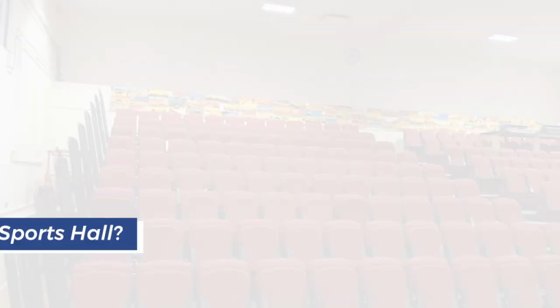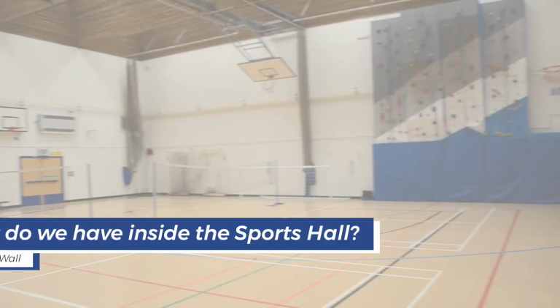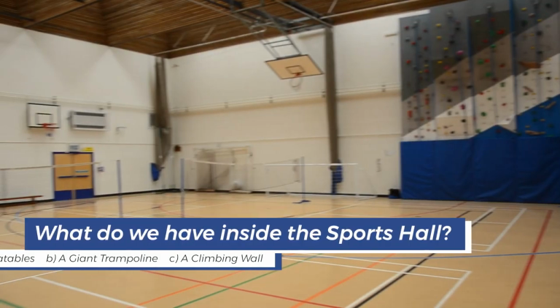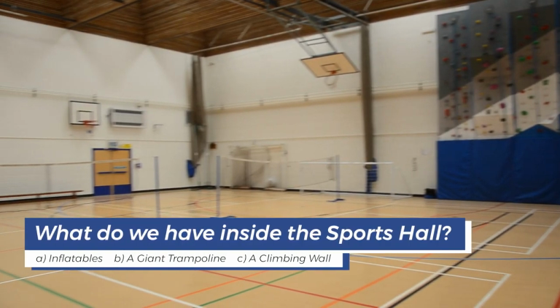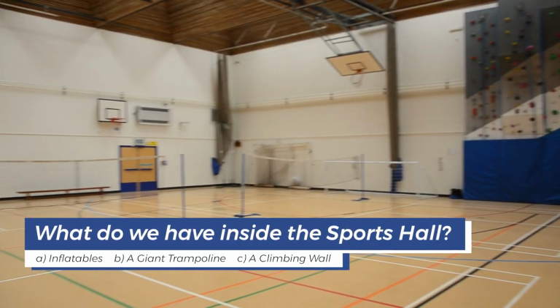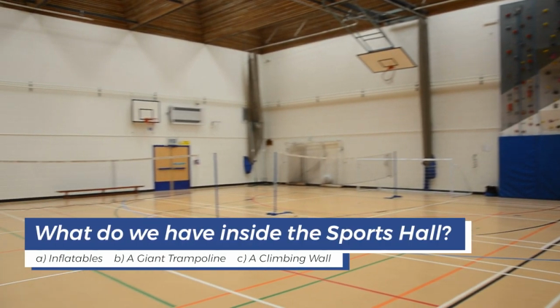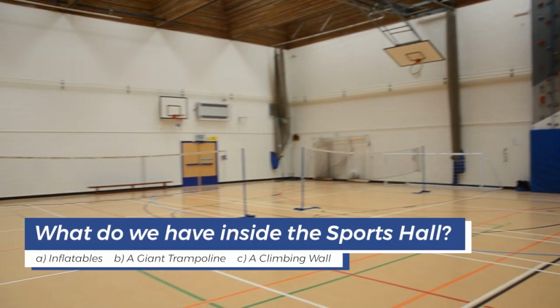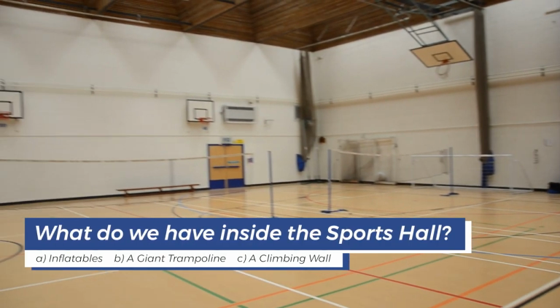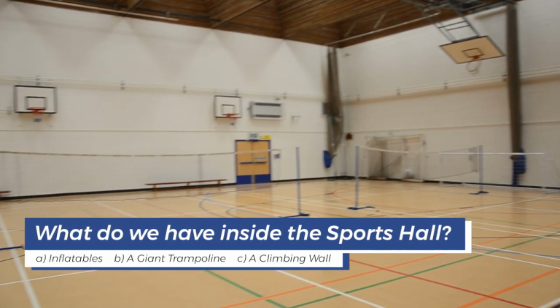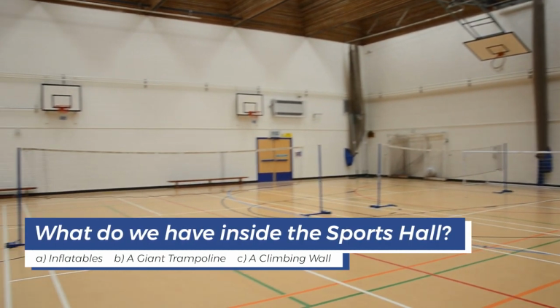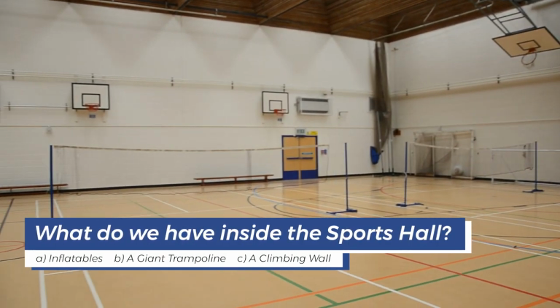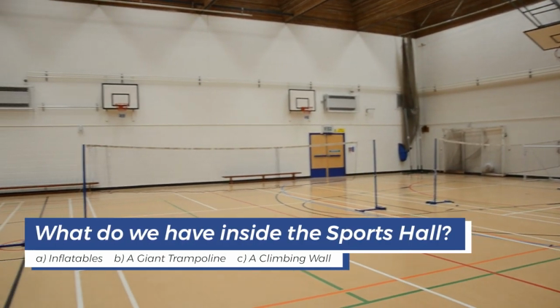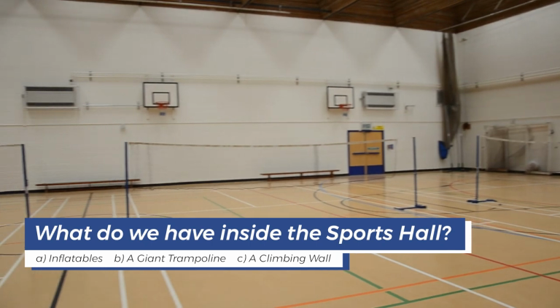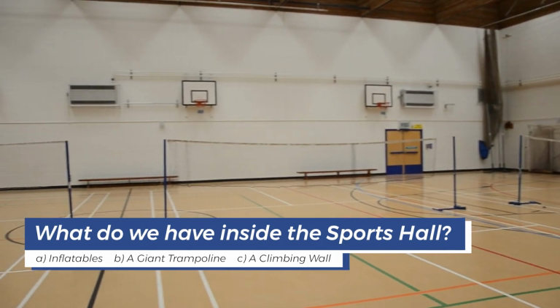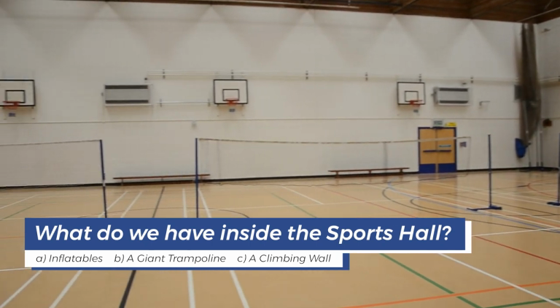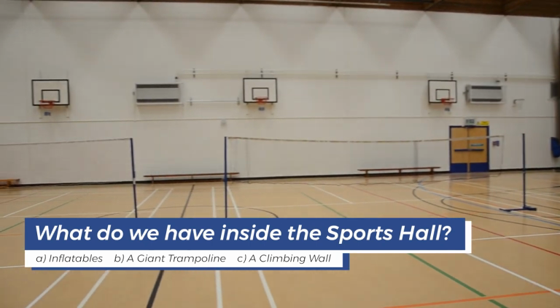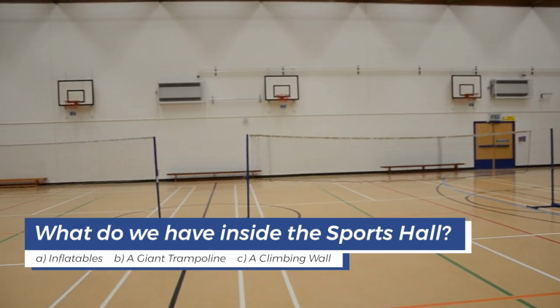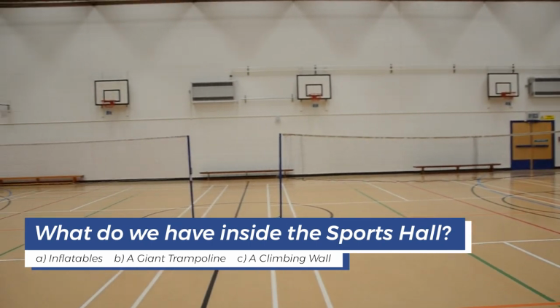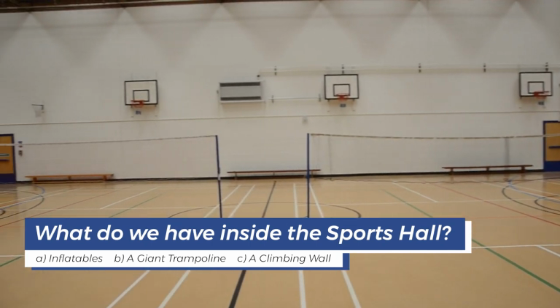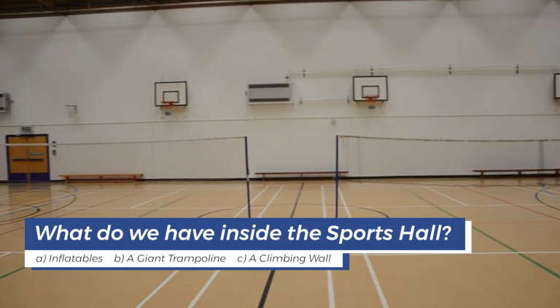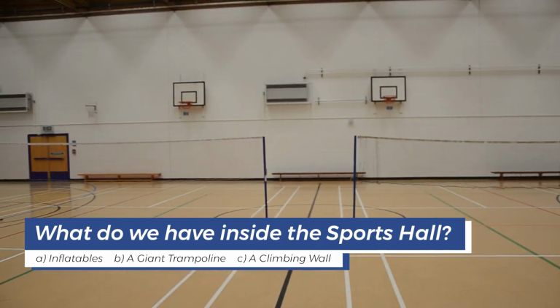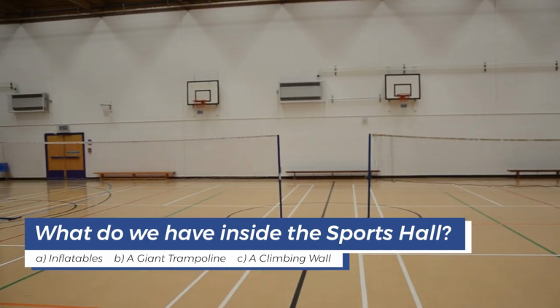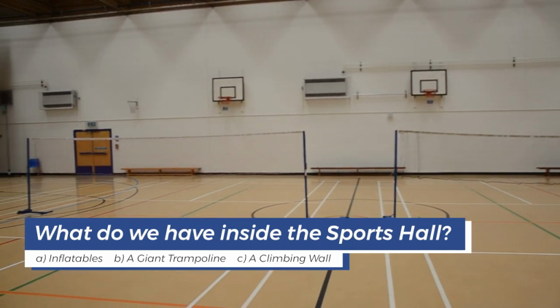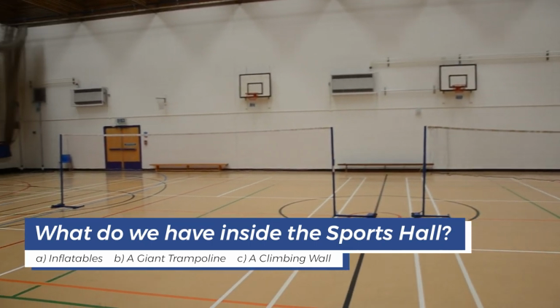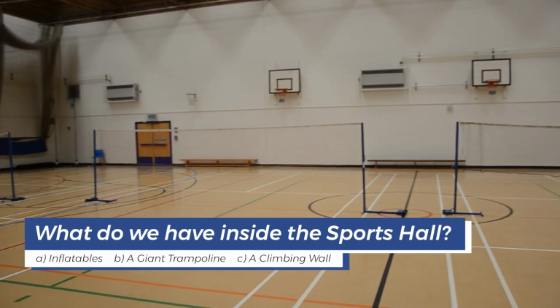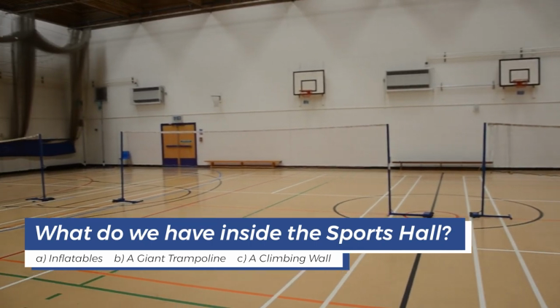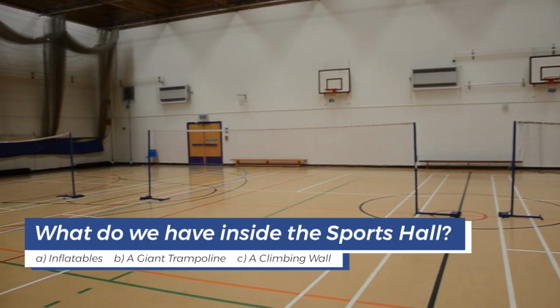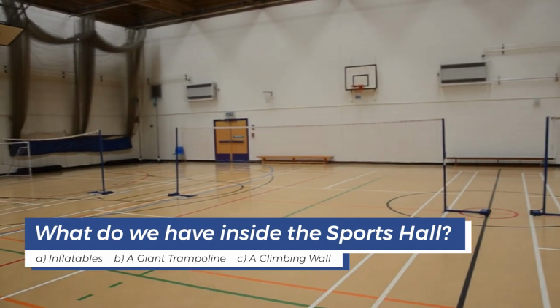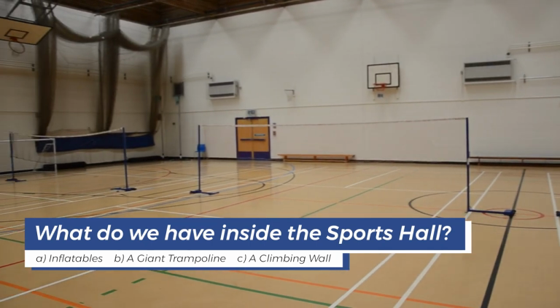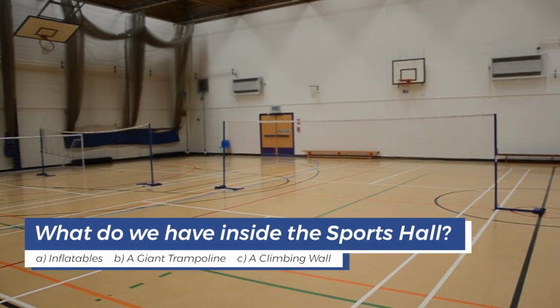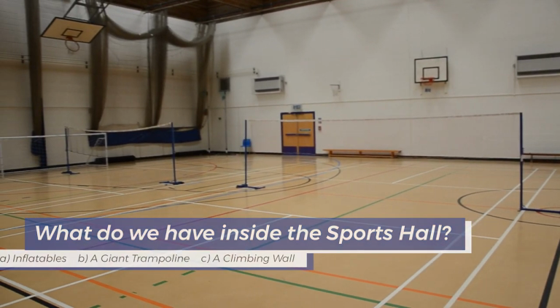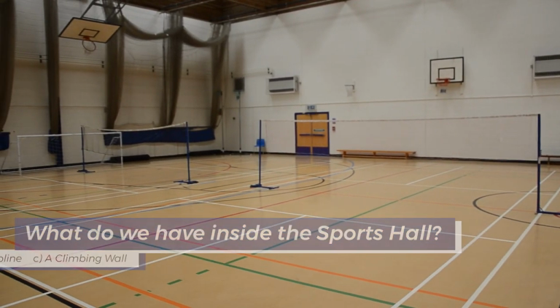Question 4: What do we have inside the sports hall? A. Inflatables. B. A giant trampoline. Or C. A climbing wall.